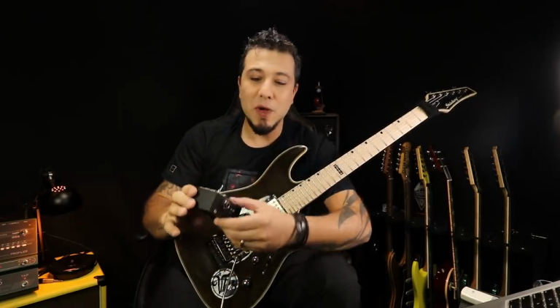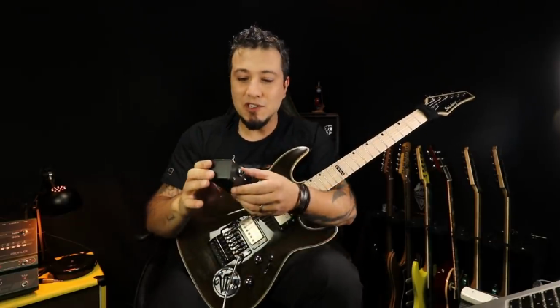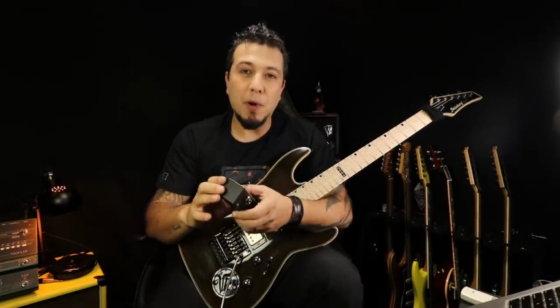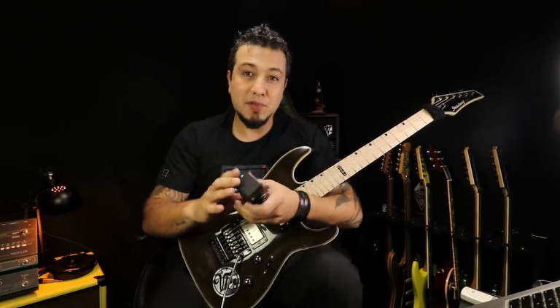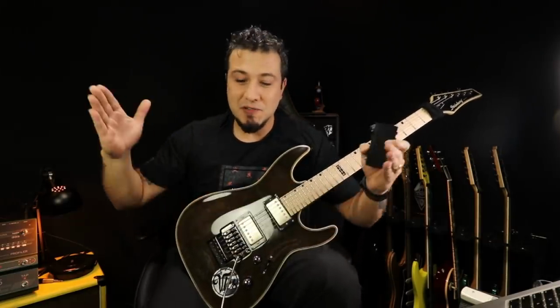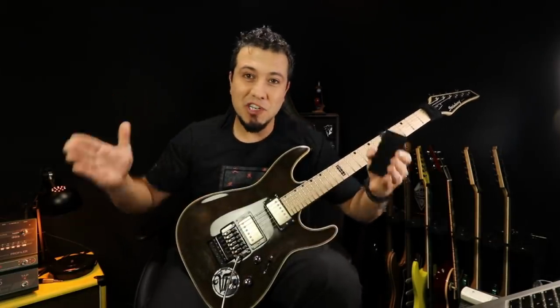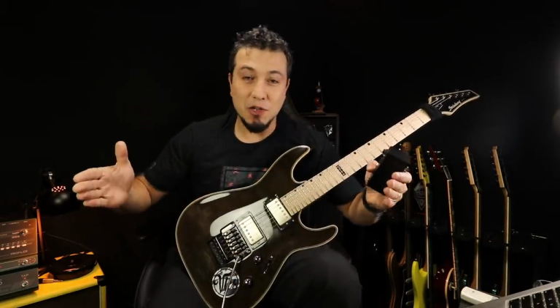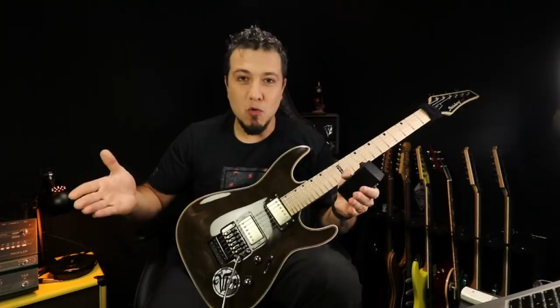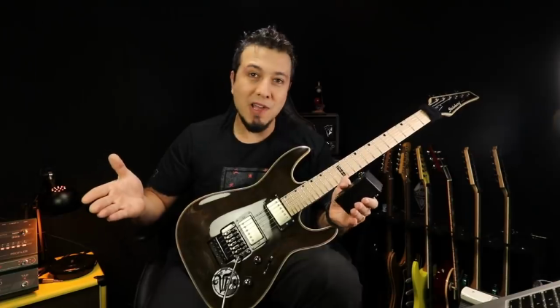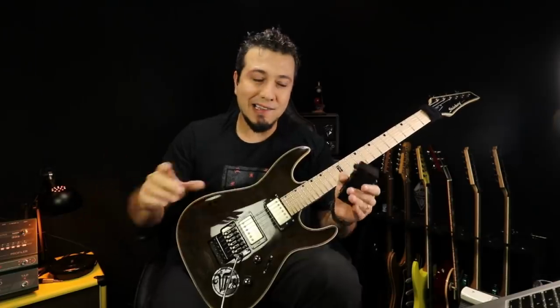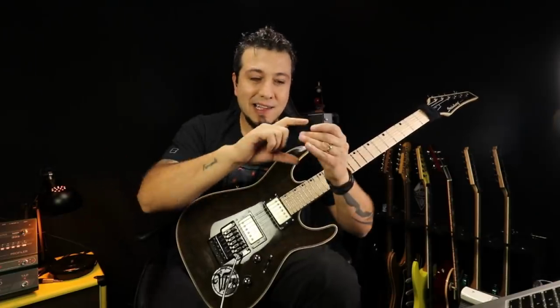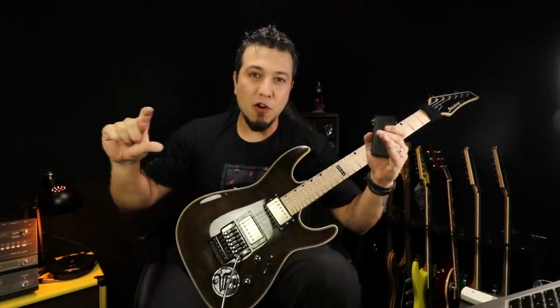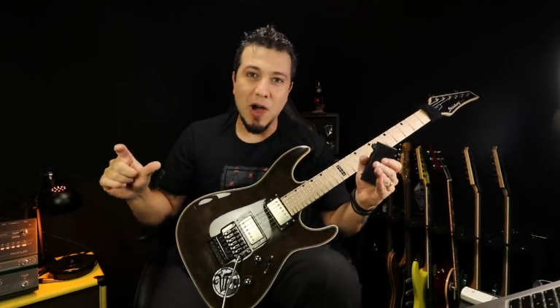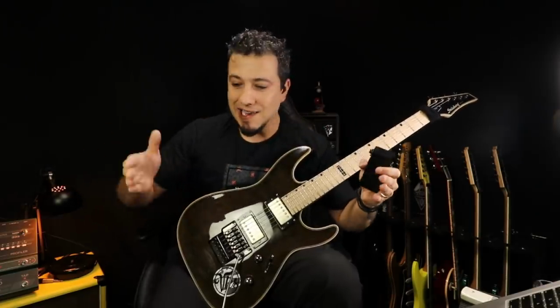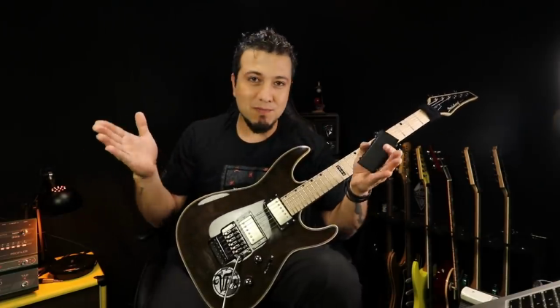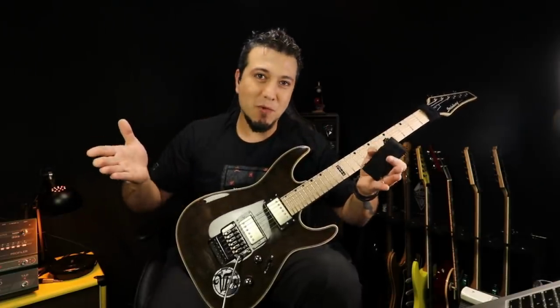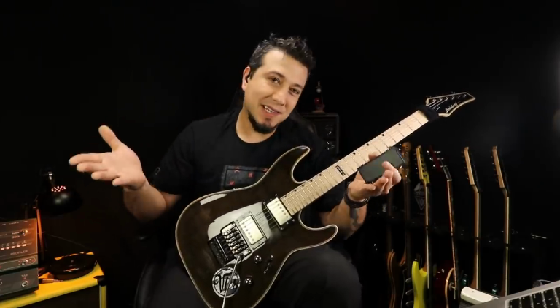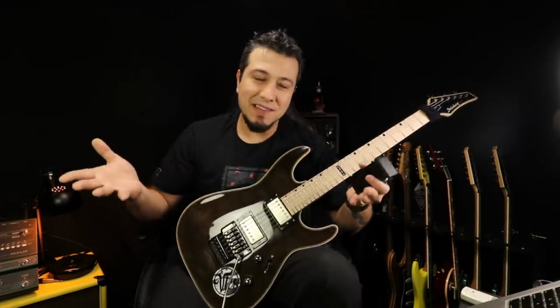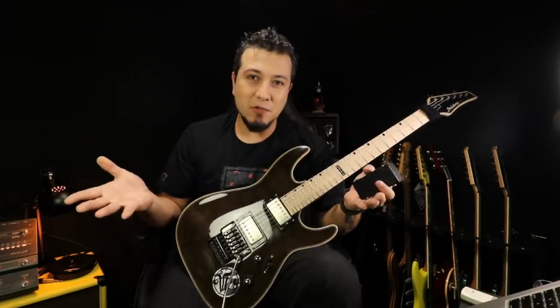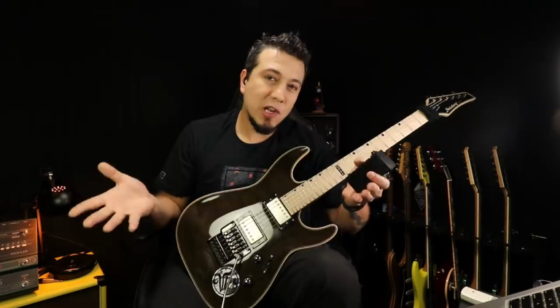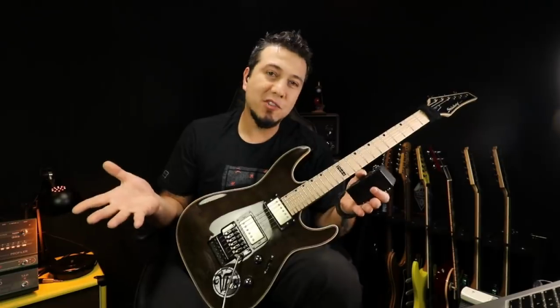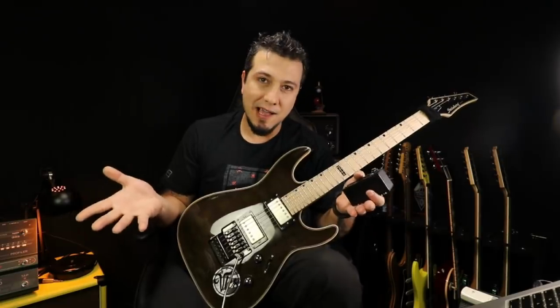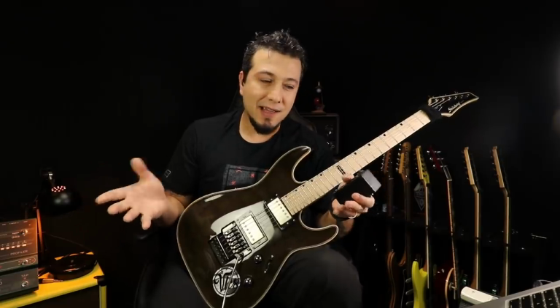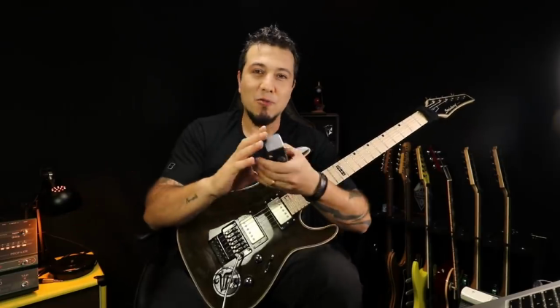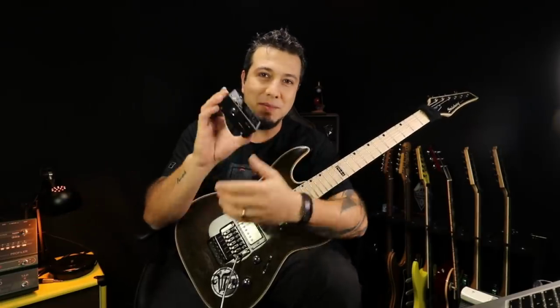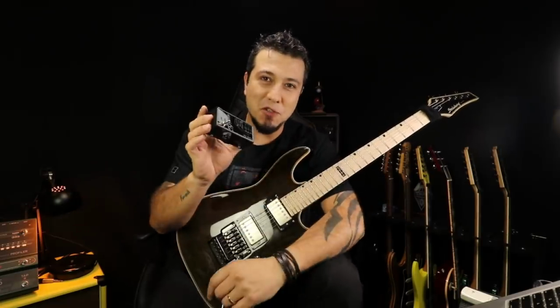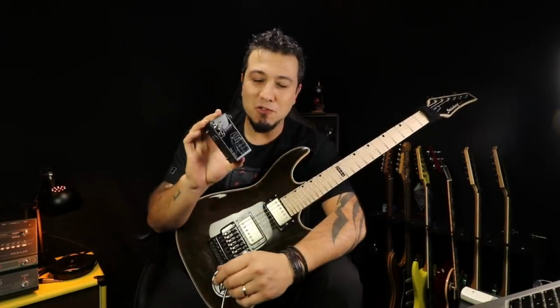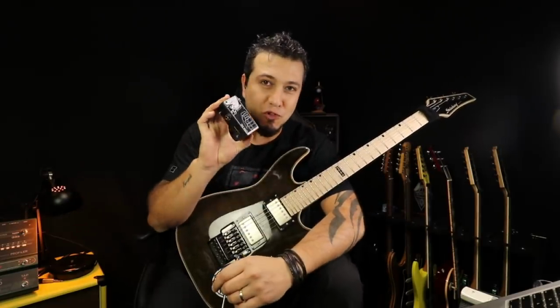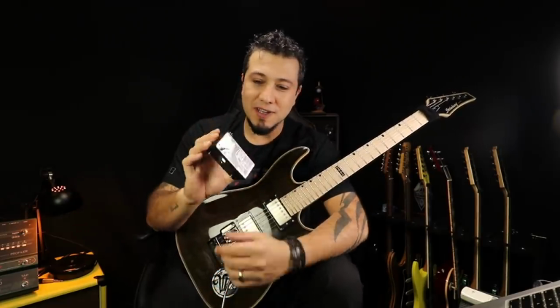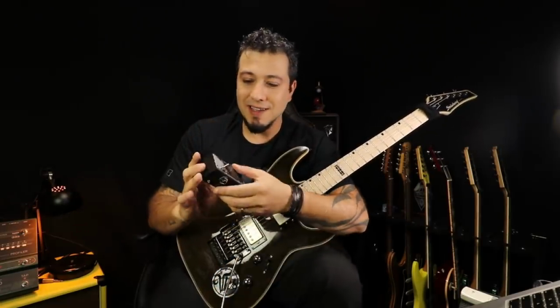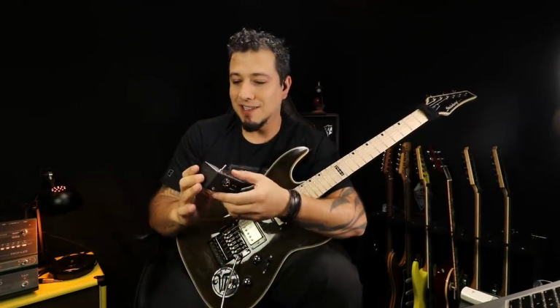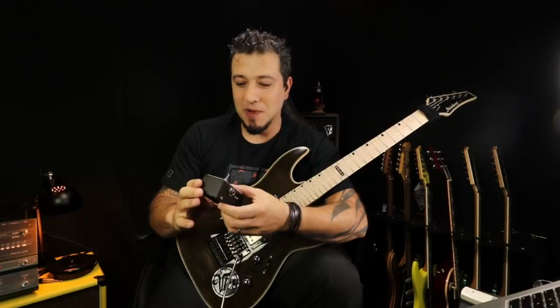Existem power amps gigantes. Eu tenho um da ADA, que é um formato rack — um trambolinho para você carregar. Com esse pedalzinho, você soluciona esse problema.